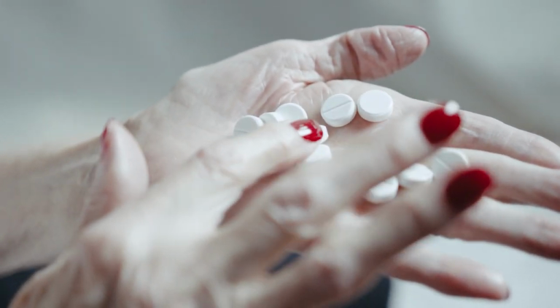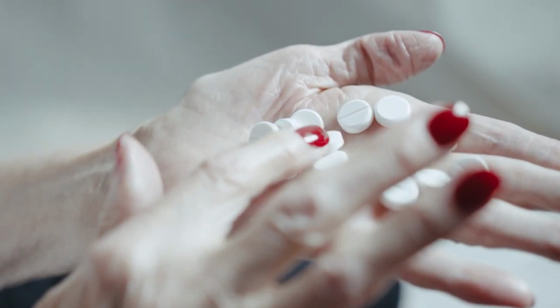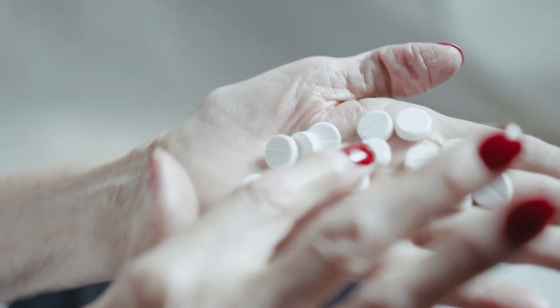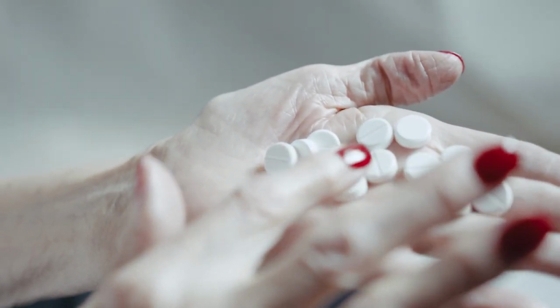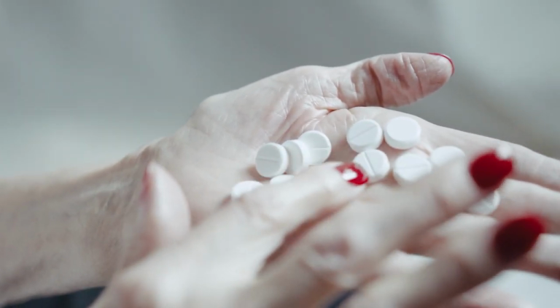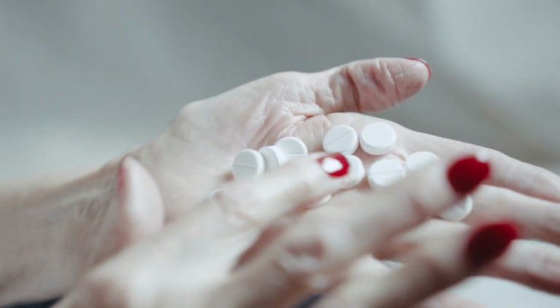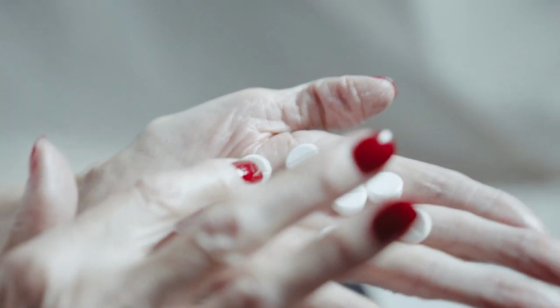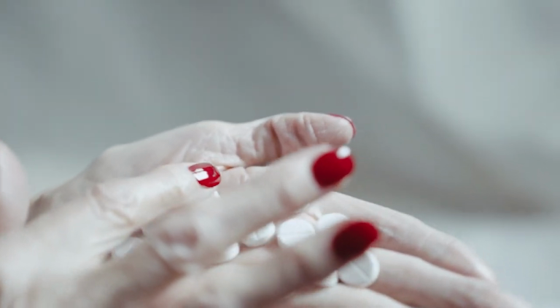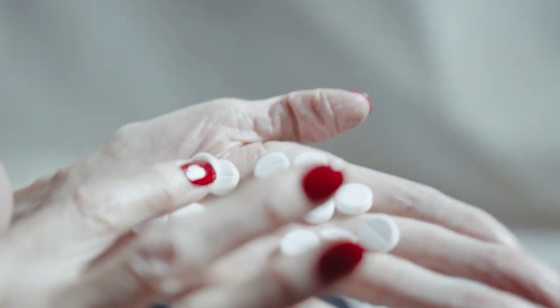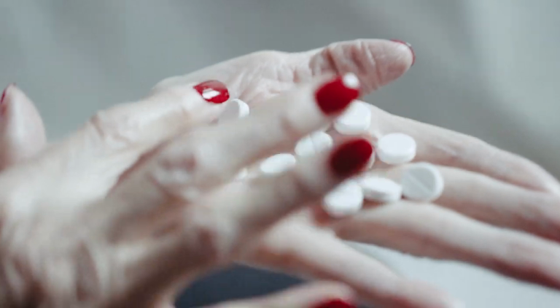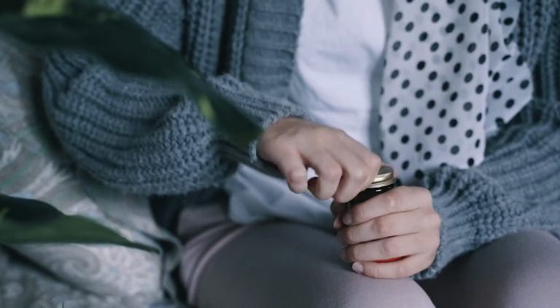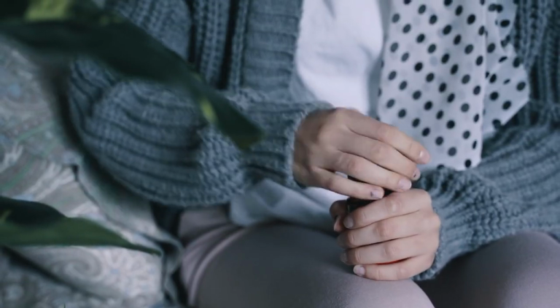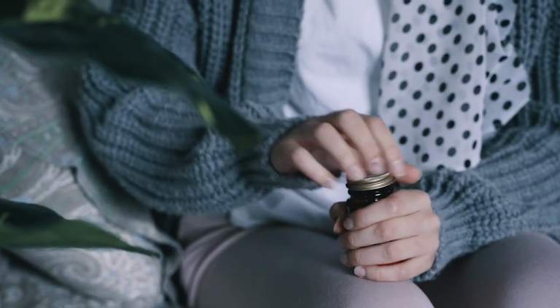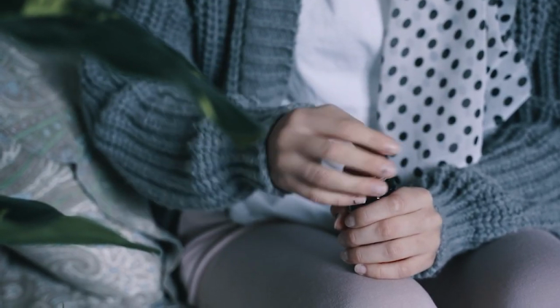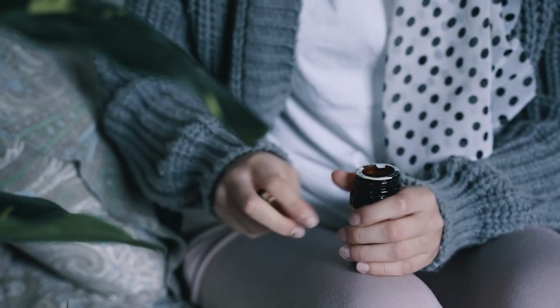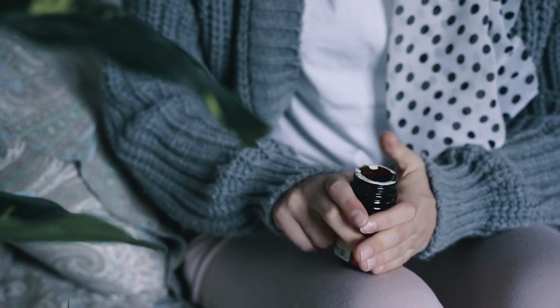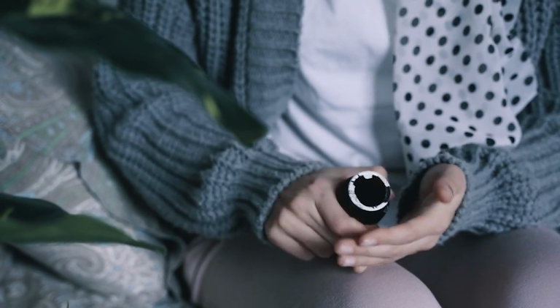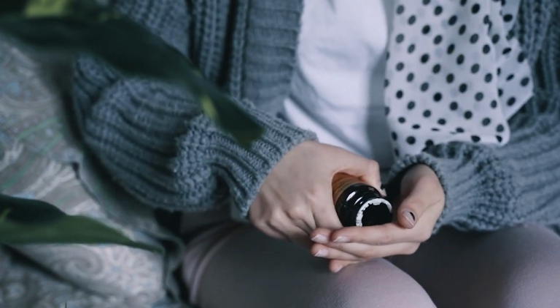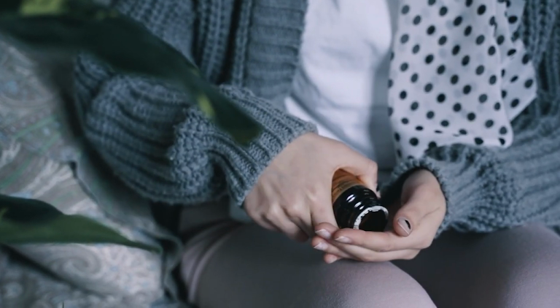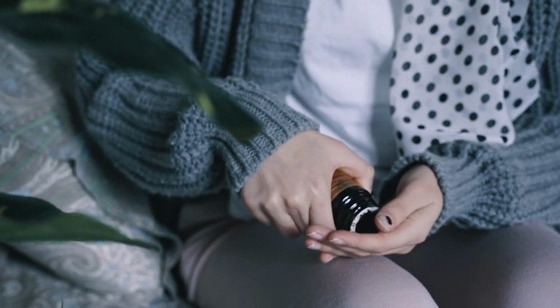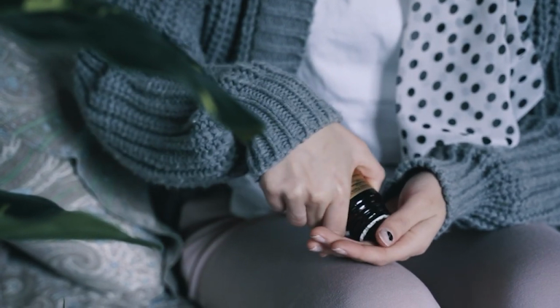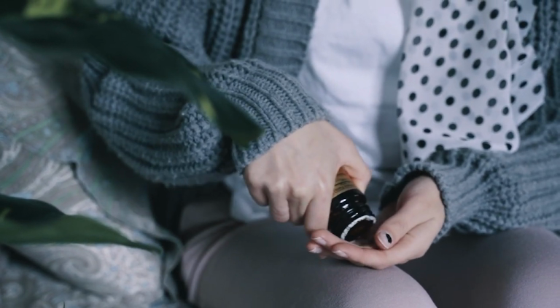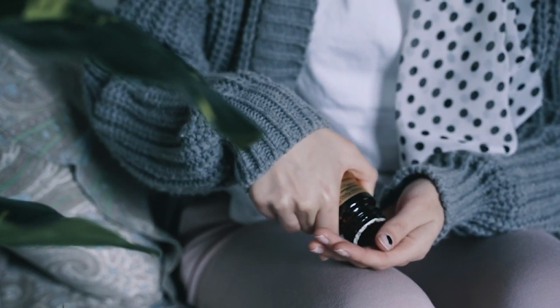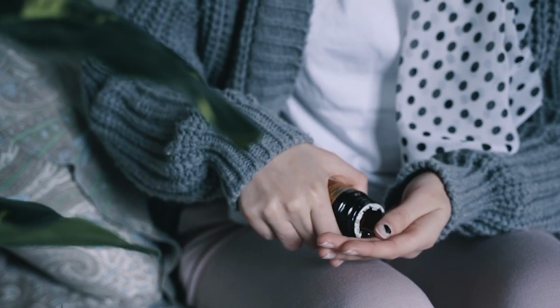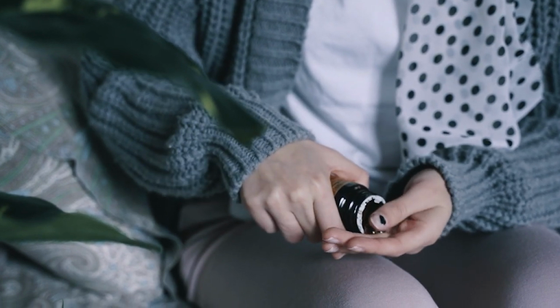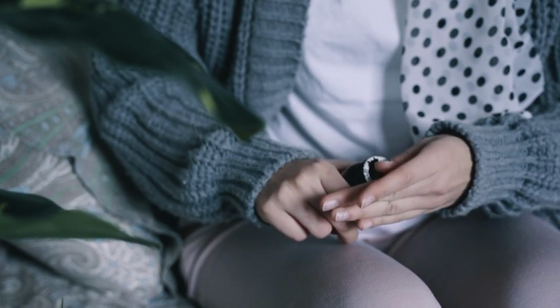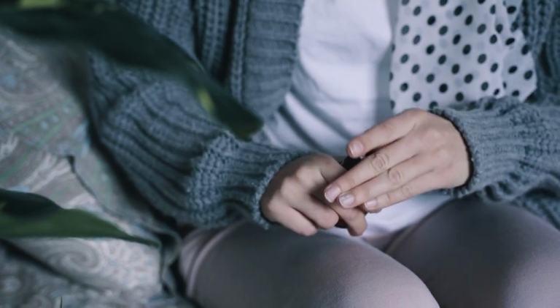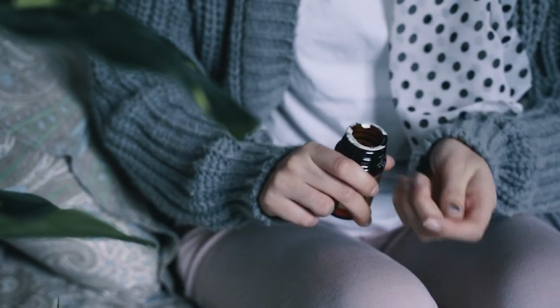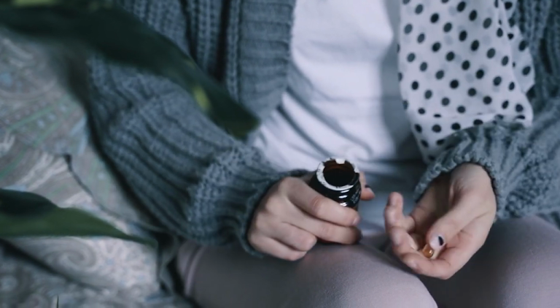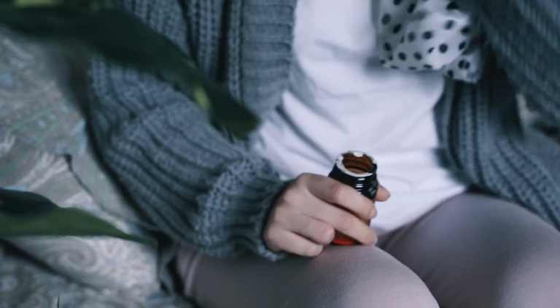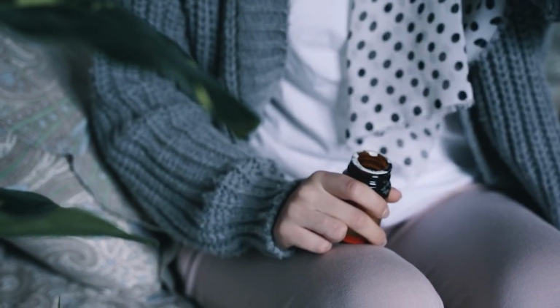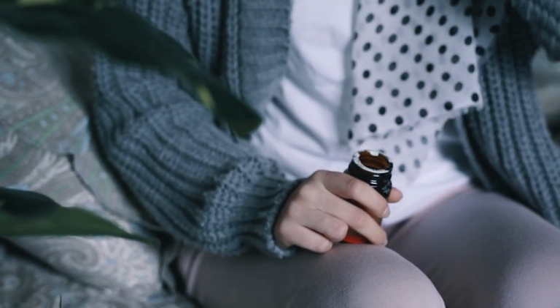For a moment, I want you all to put yourself in the shoes of someone with arthritis. Swelling in the joints makes it hard and painful for you to use your hands. Now imagine your pain medication is contained in a blister pack or a pill bottle.